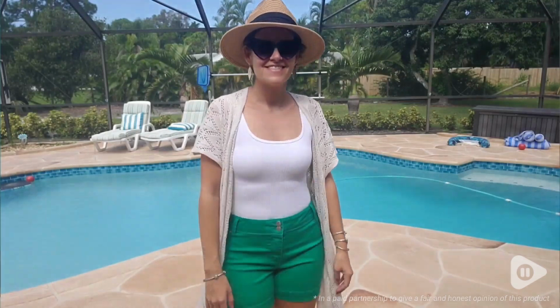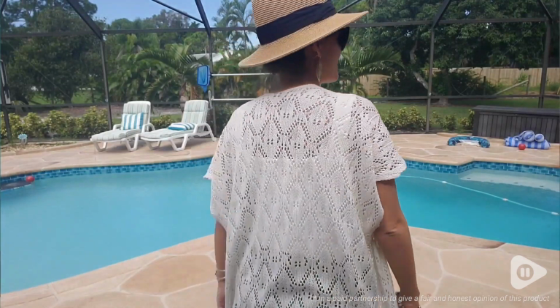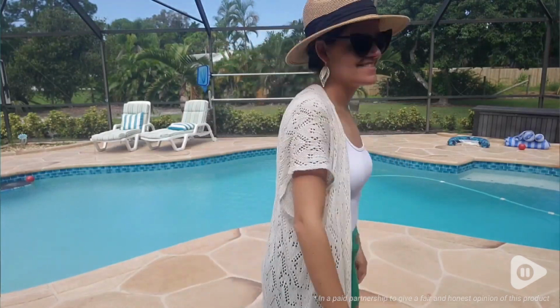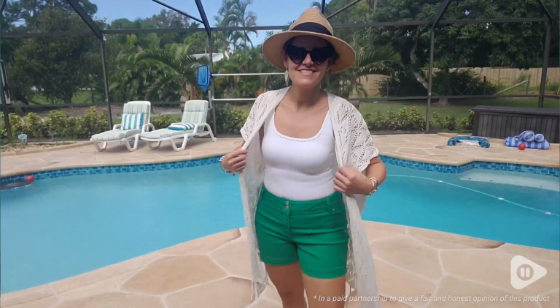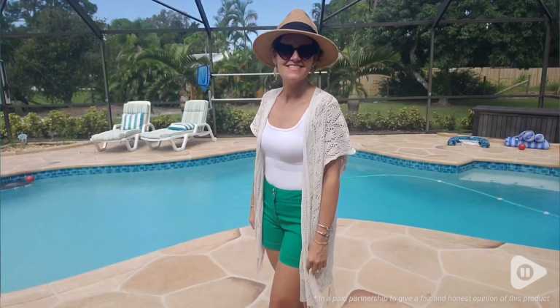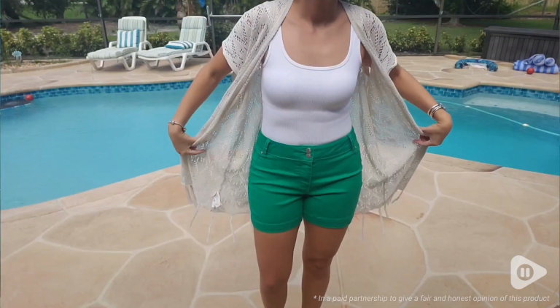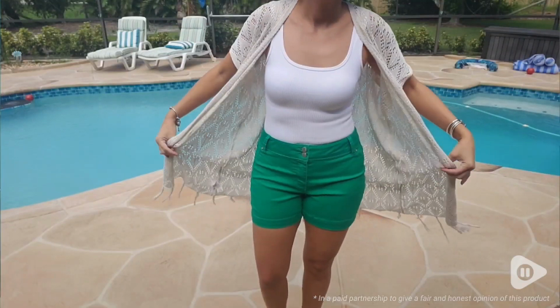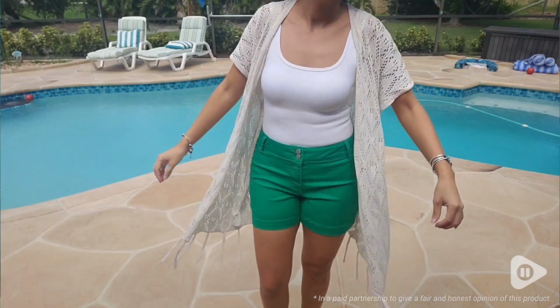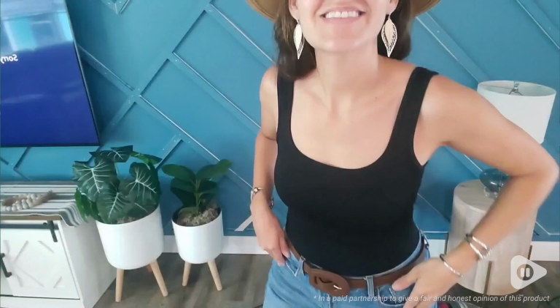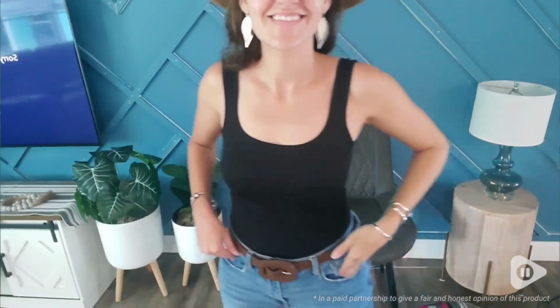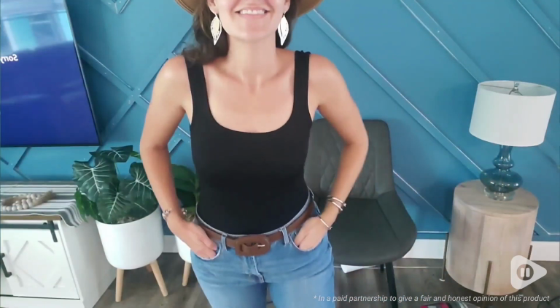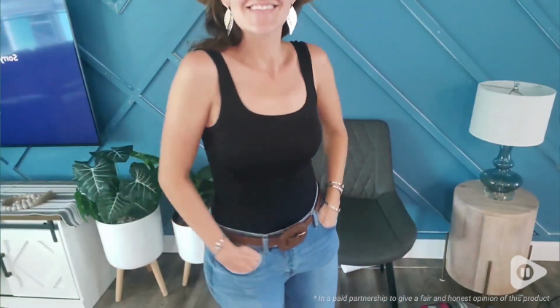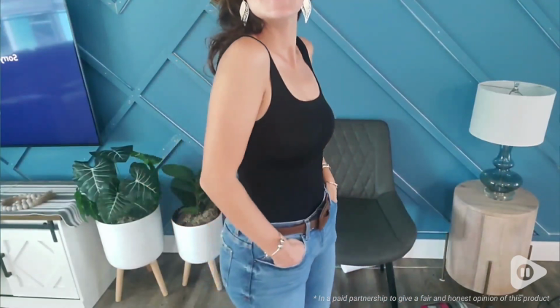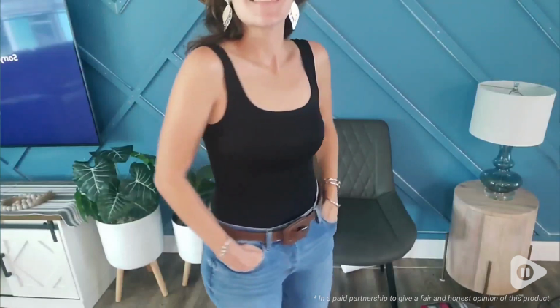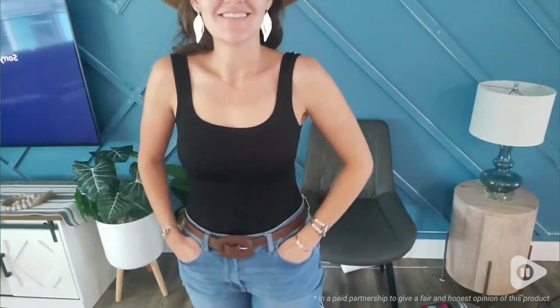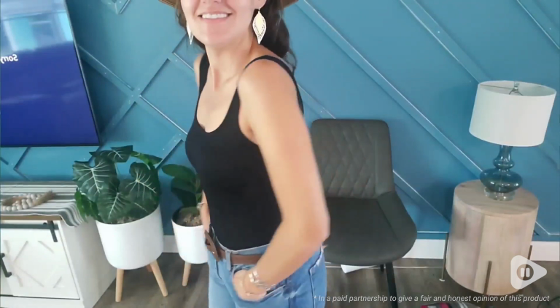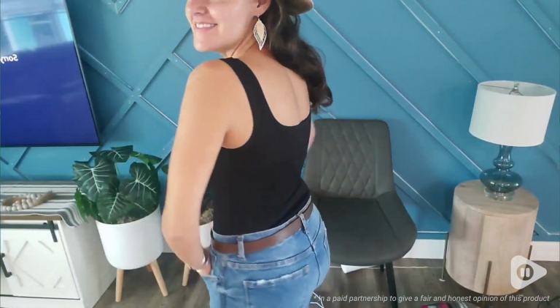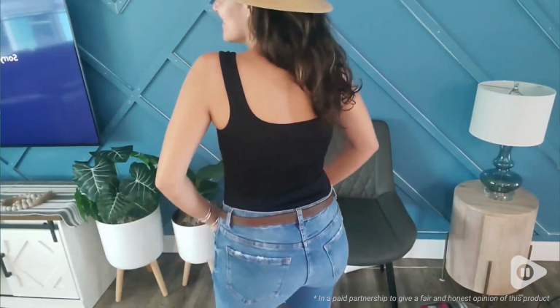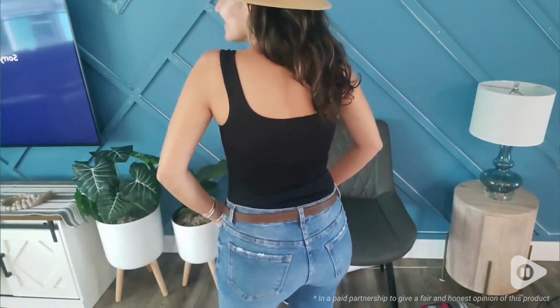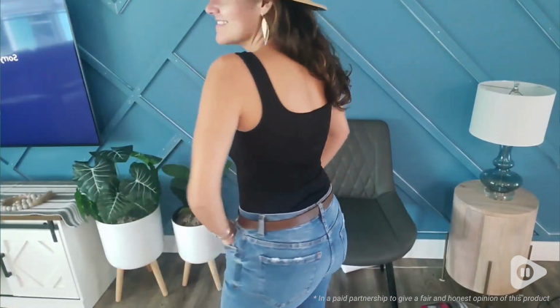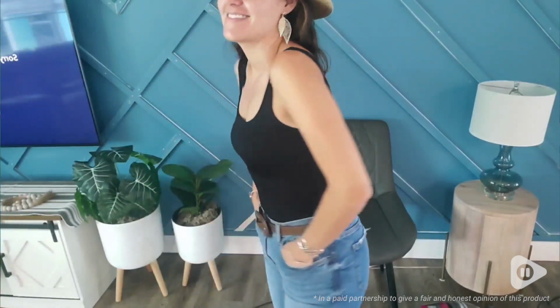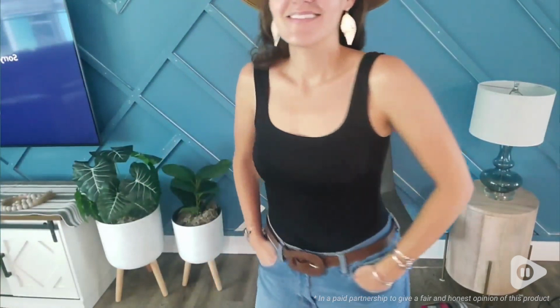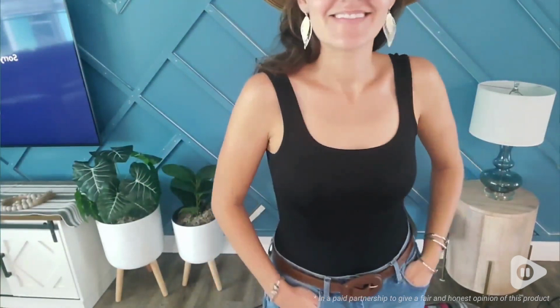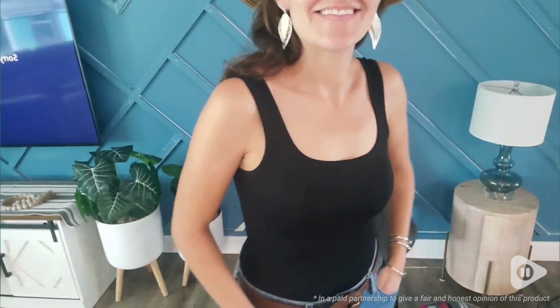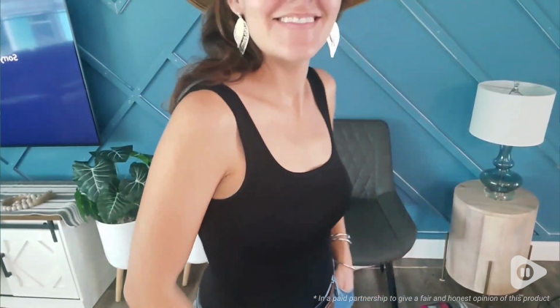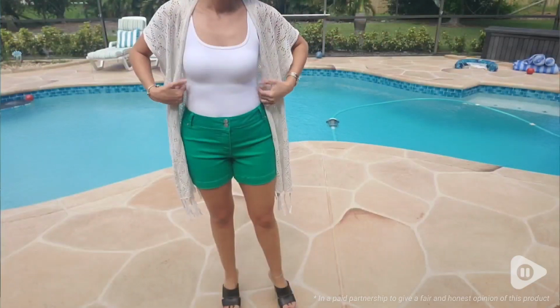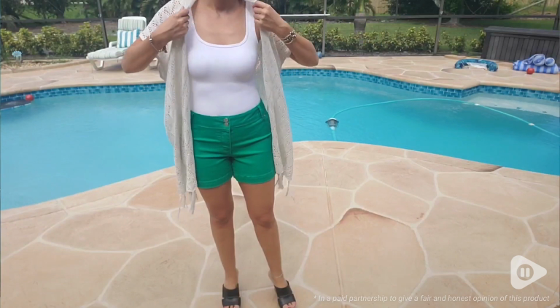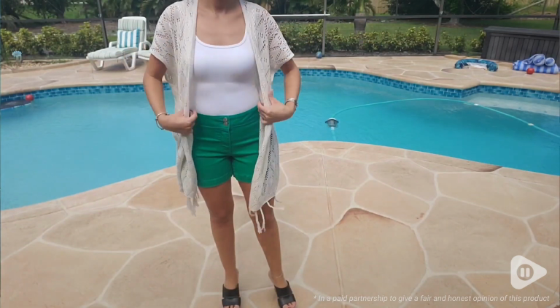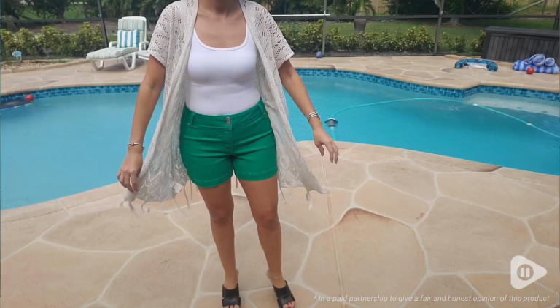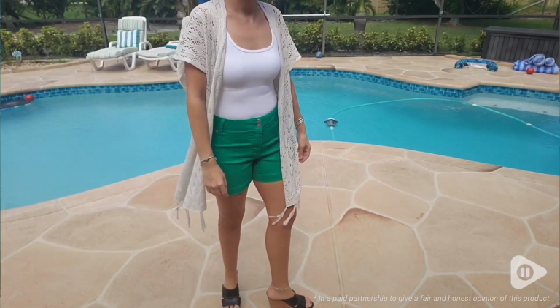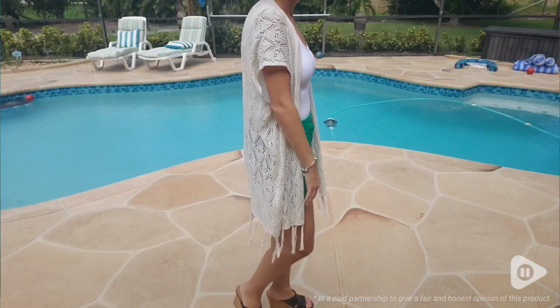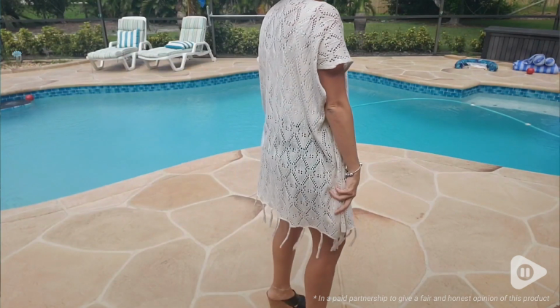They button at the bottom and they're very comfortable. They're true to size. I'm wearing a size small and I generally wear a size small top. So if you're looking for something that is looser, I would say size up.